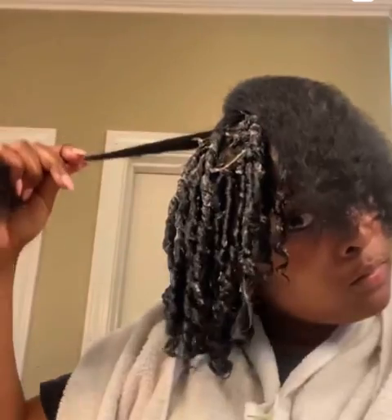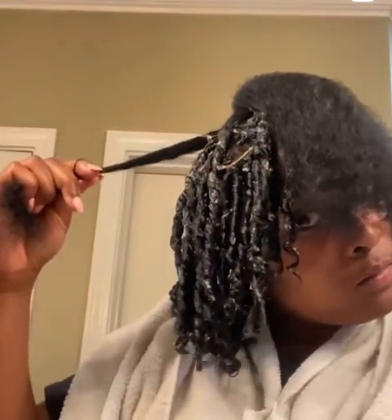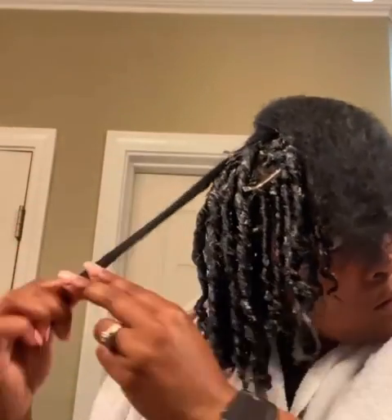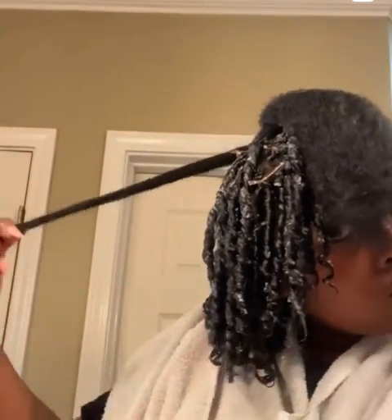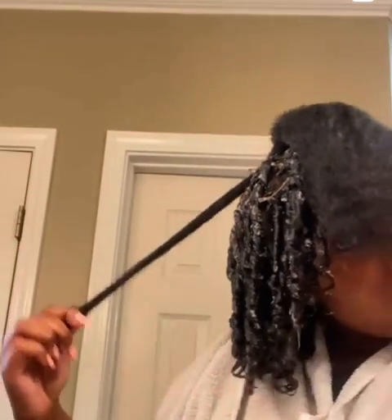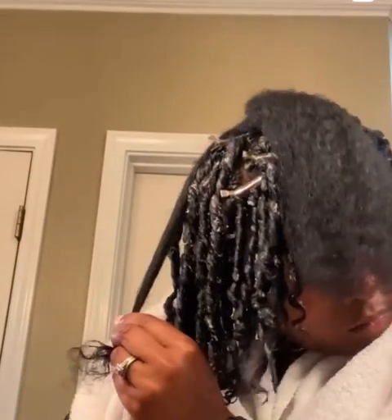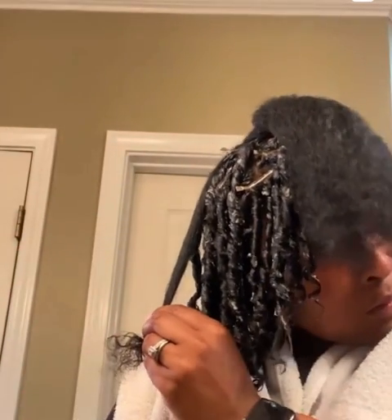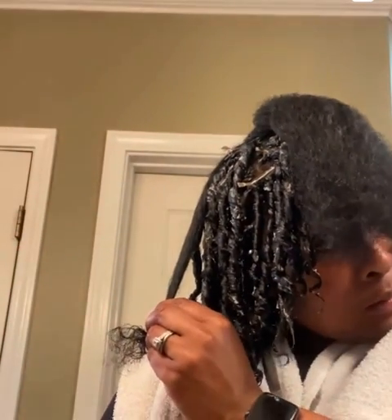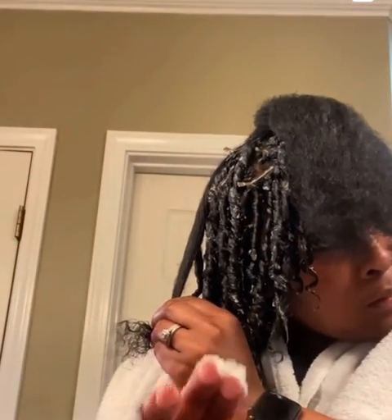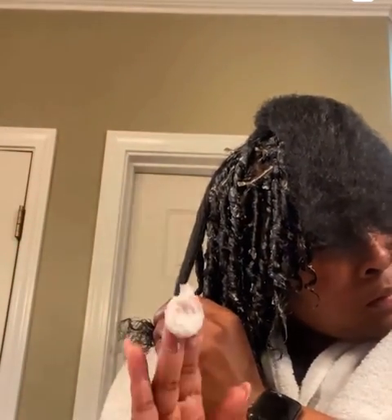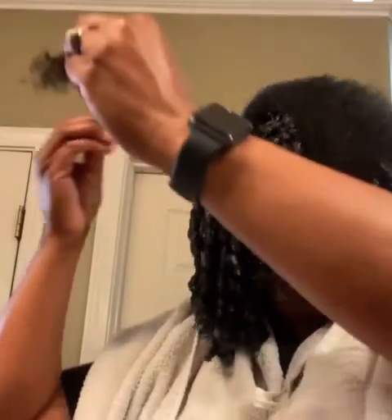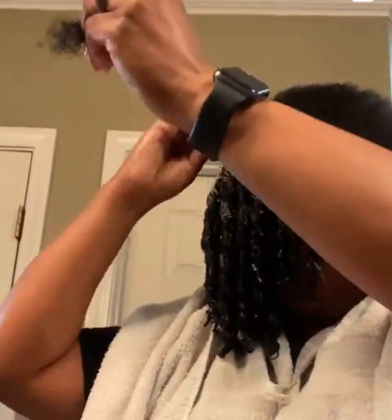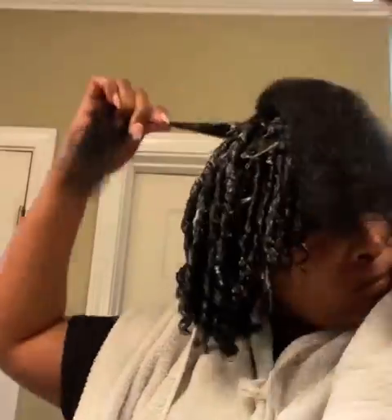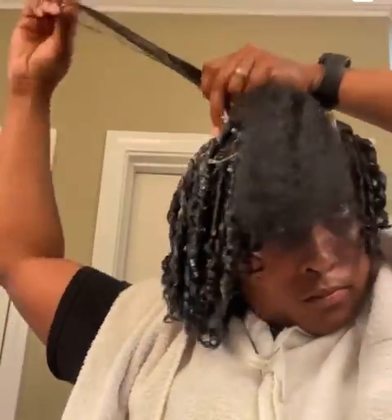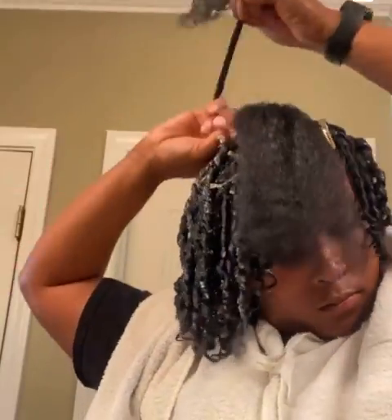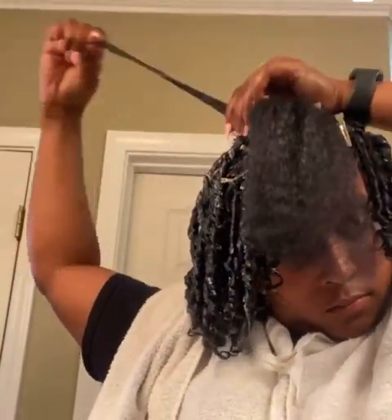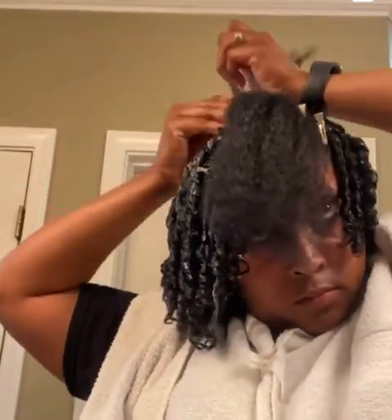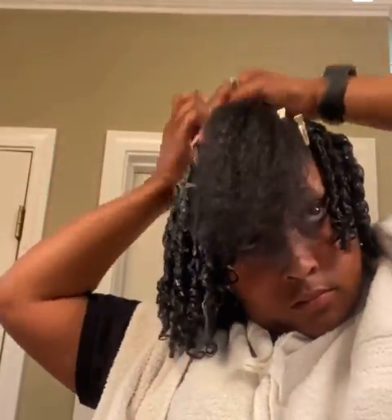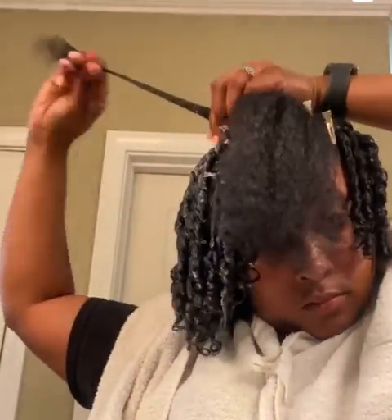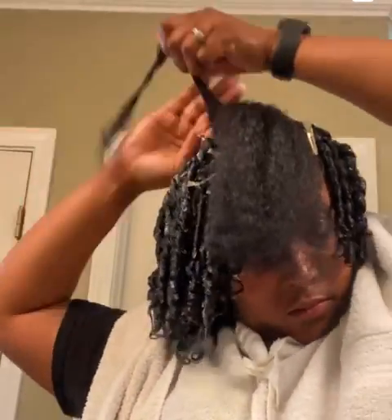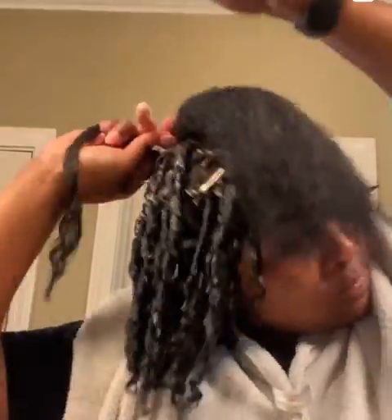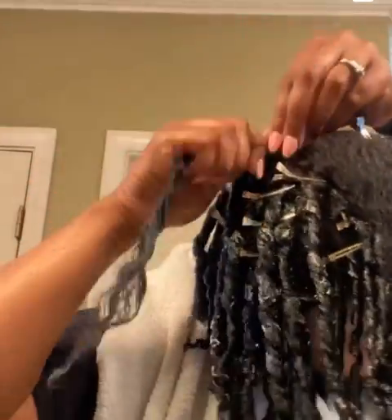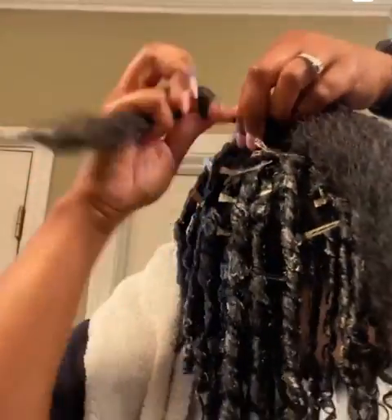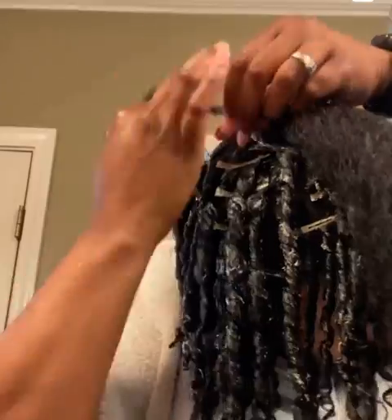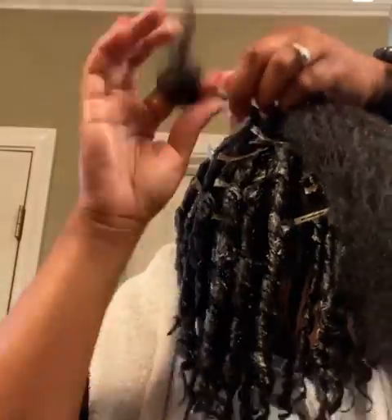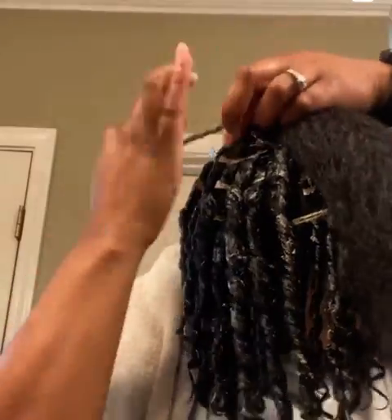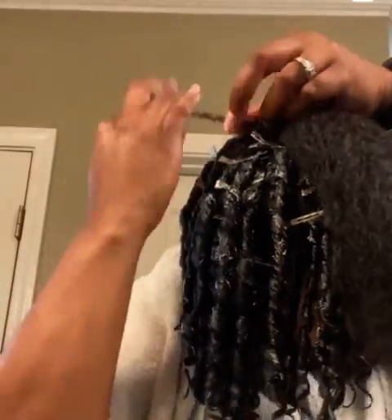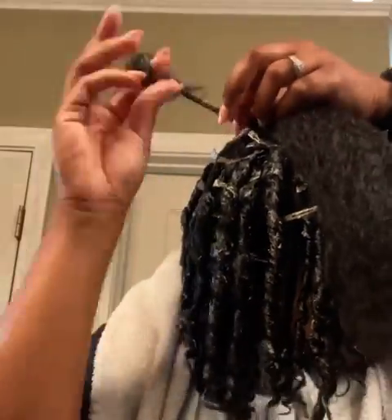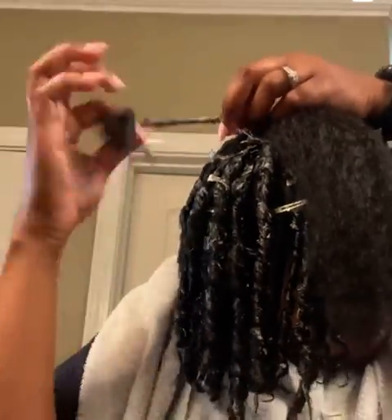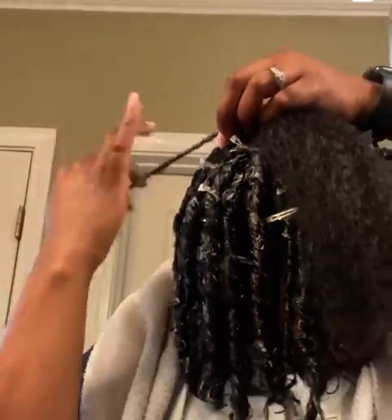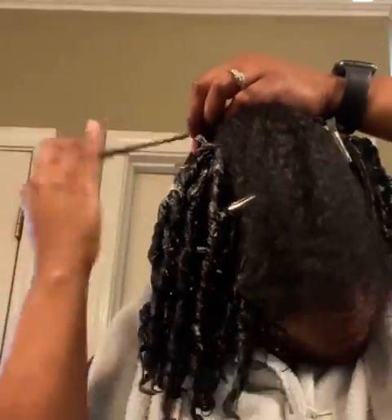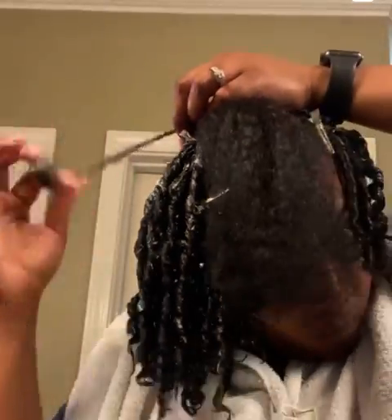This is how I define my finger coils. Smooth a generous amount of curl product throughout the hair and twirl your hair with your finger like so. I twirl and hold it in place with my finger to ensure it's tight enough.